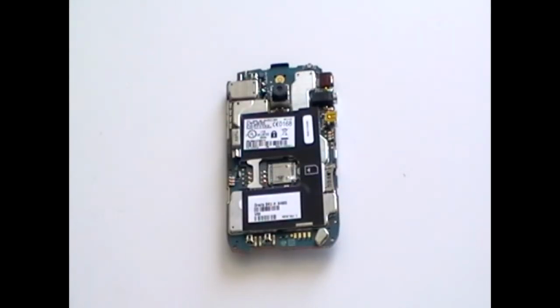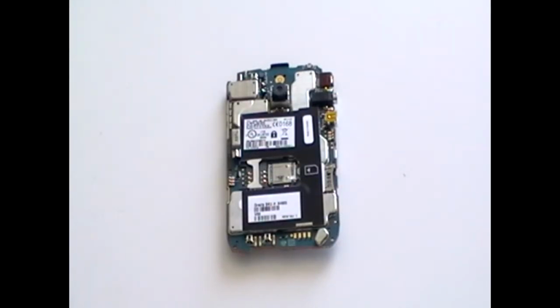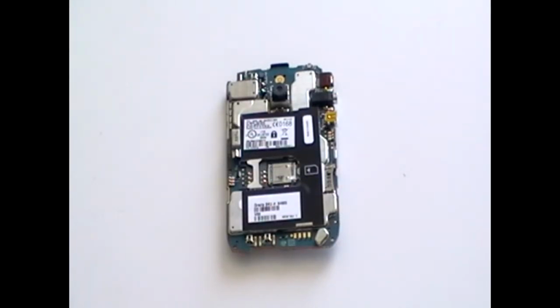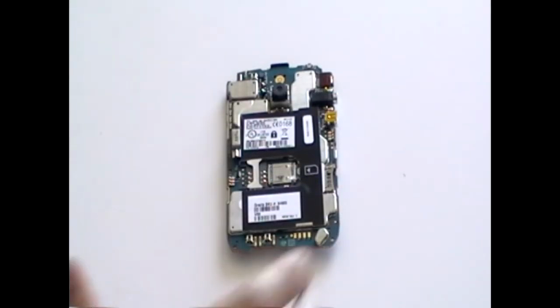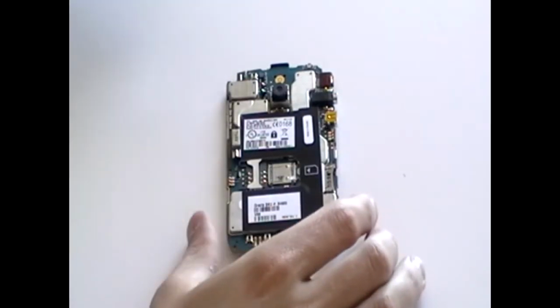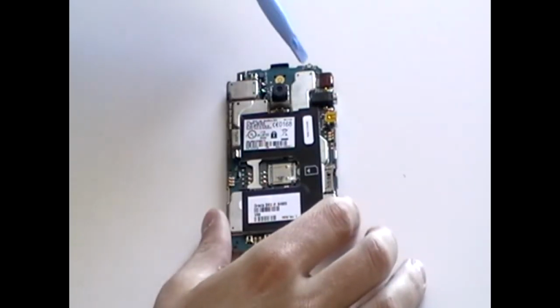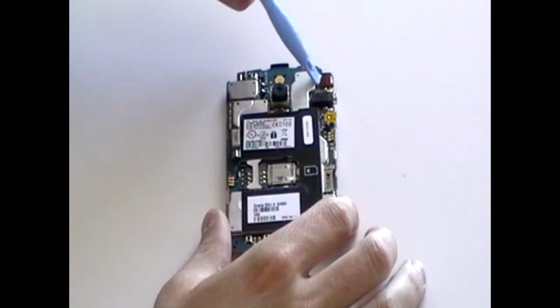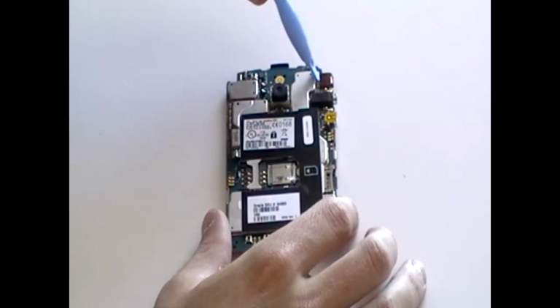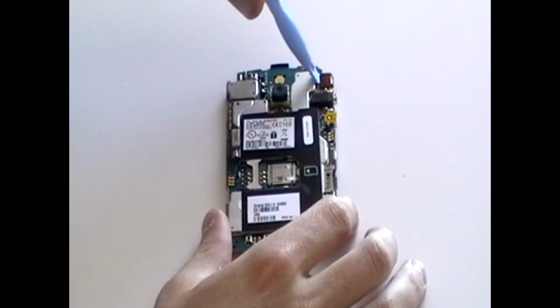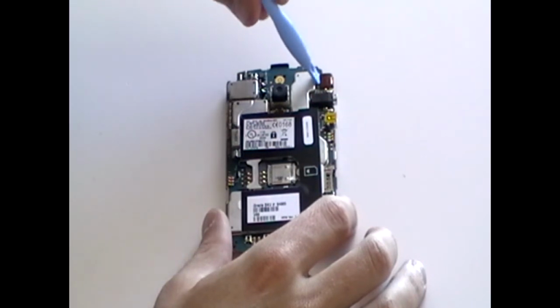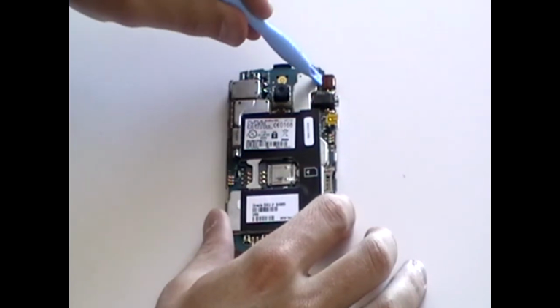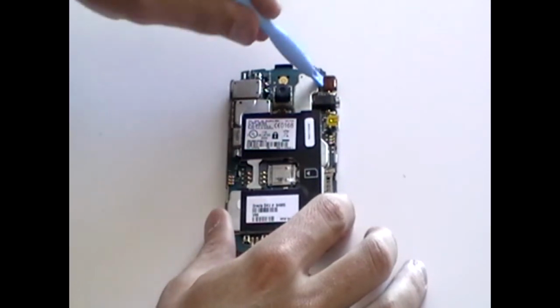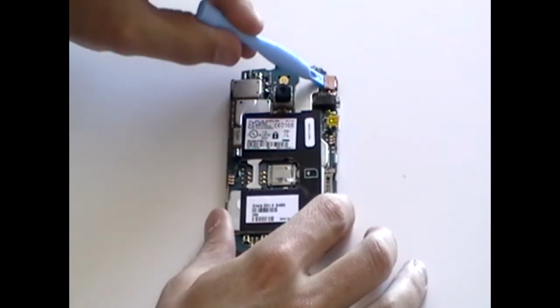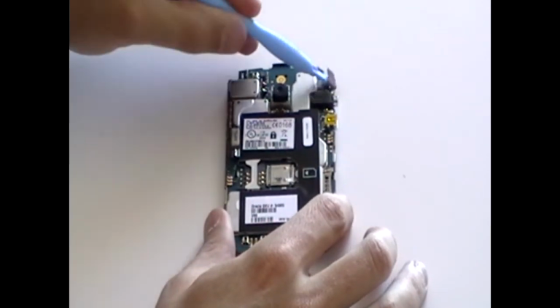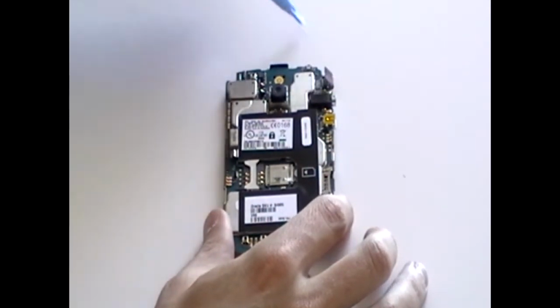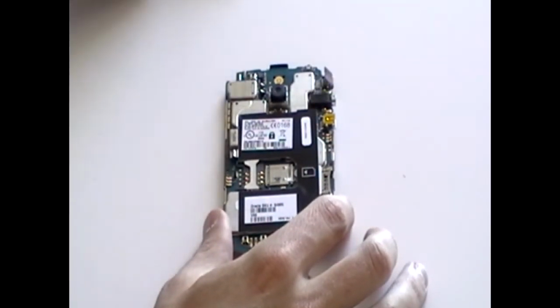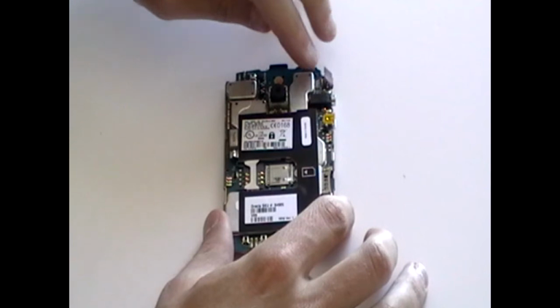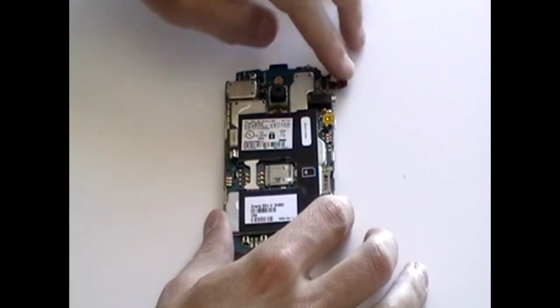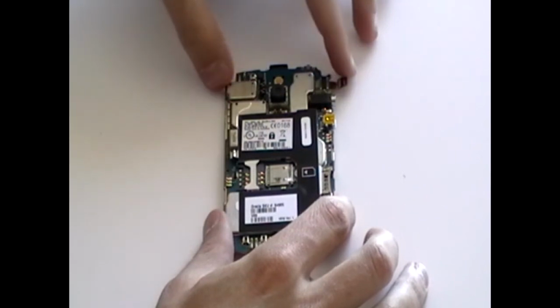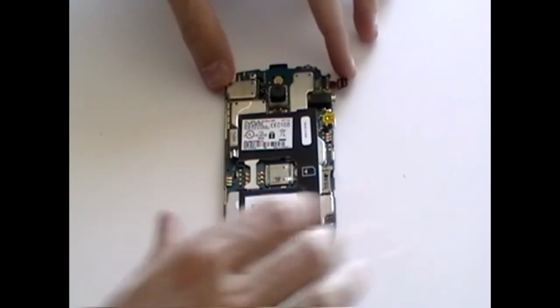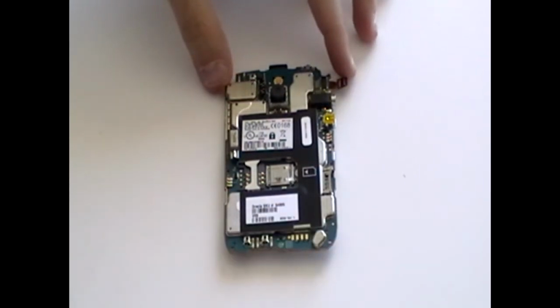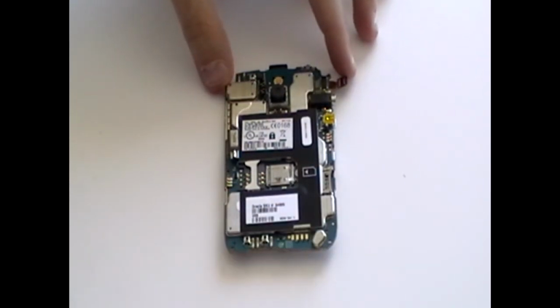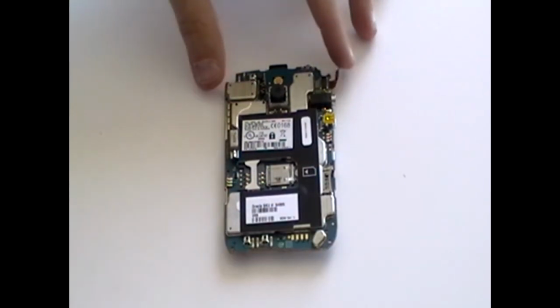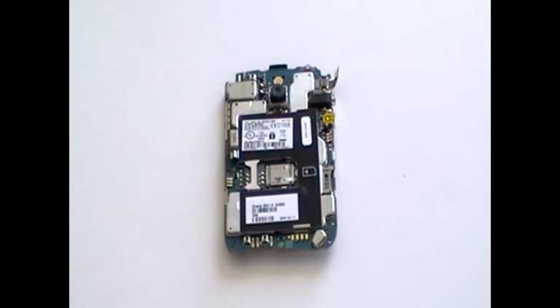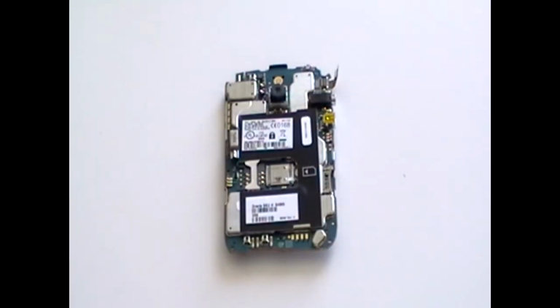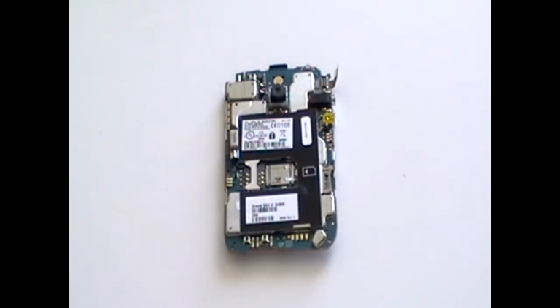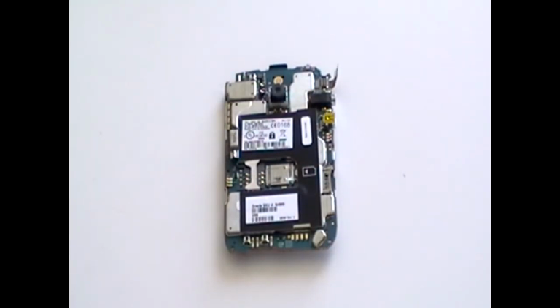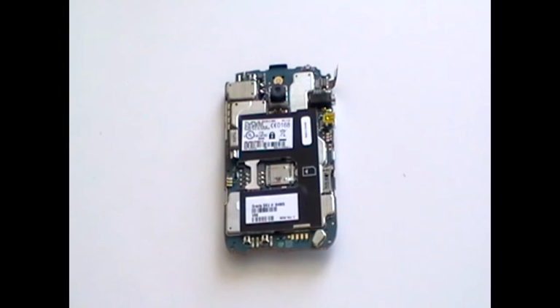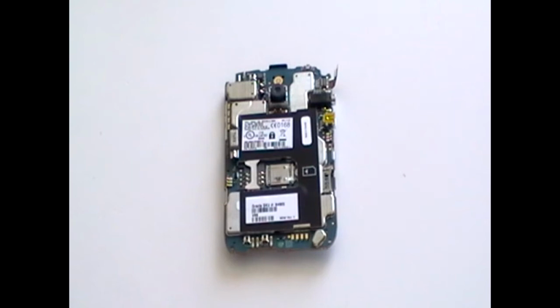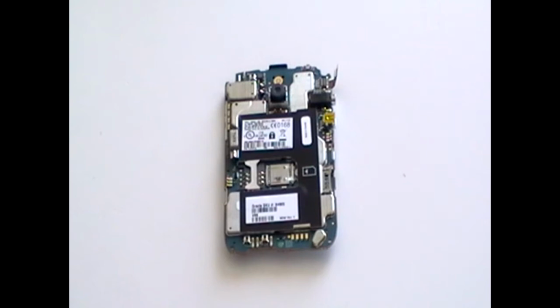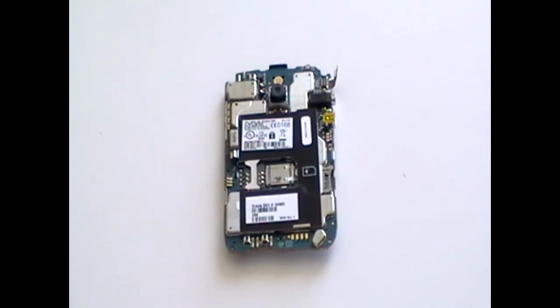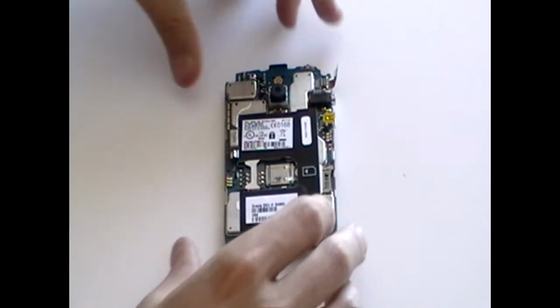Next, using a safe pry tool, release the LCD ribbon connector as being shown here now in the video. Once you have disconnected the ribbon, you can turn the motherboard over.